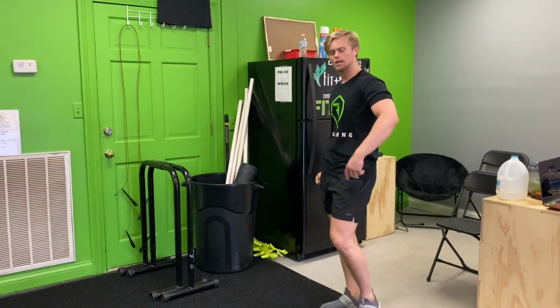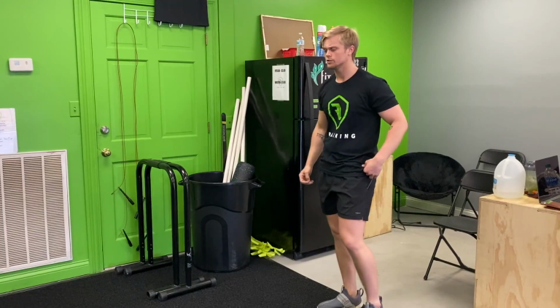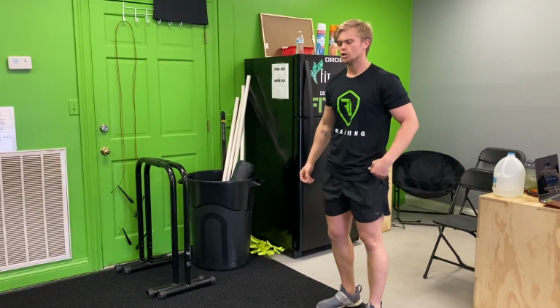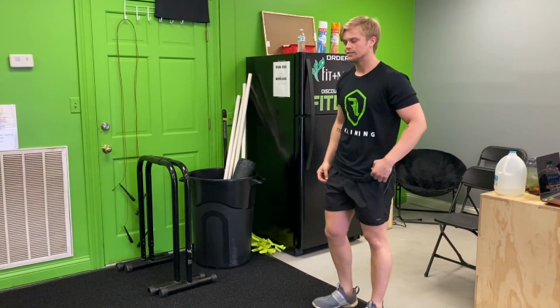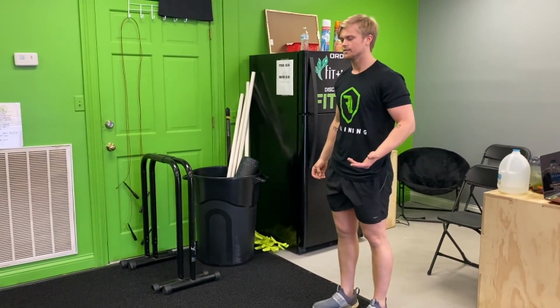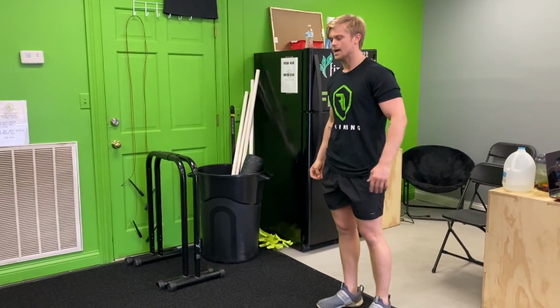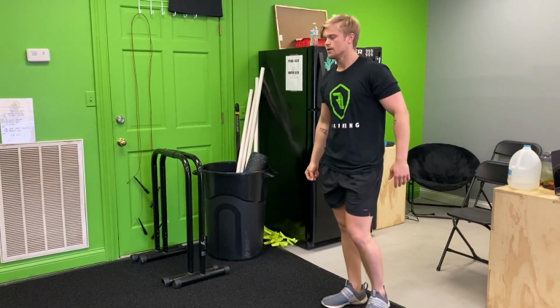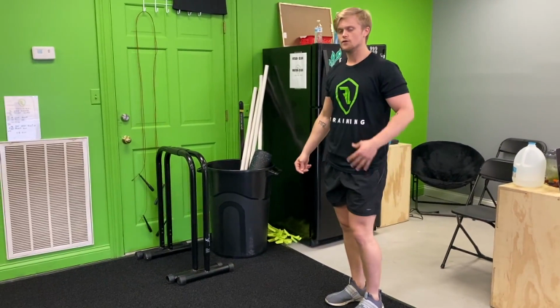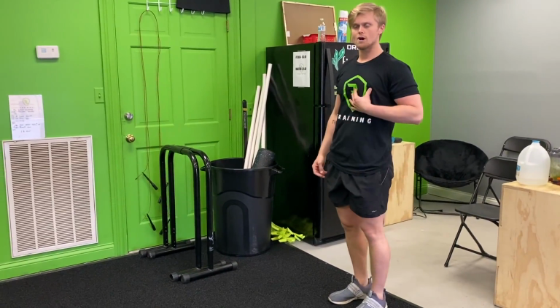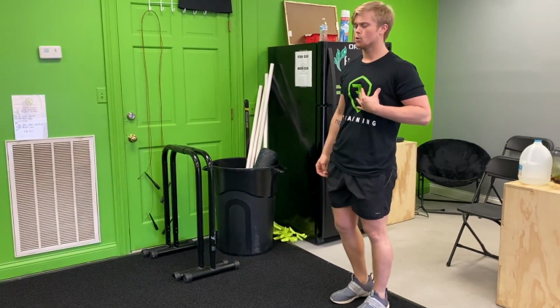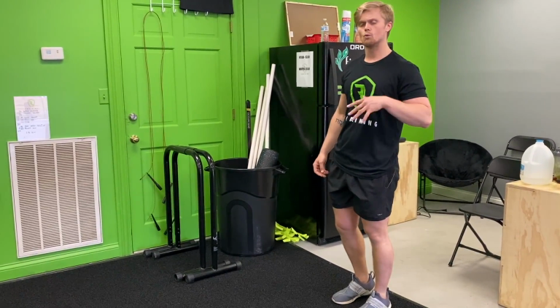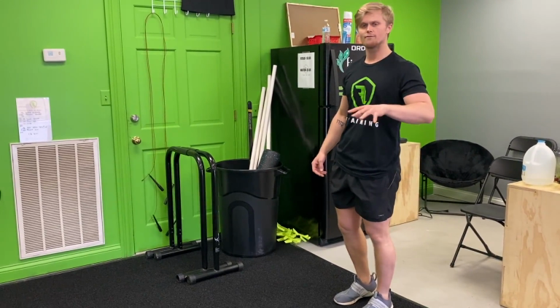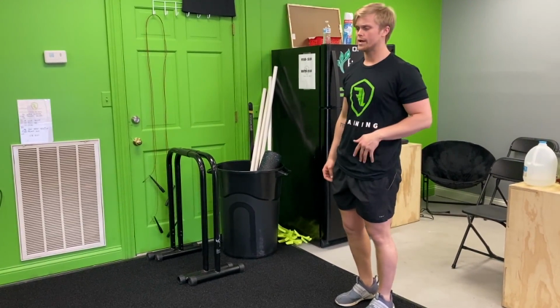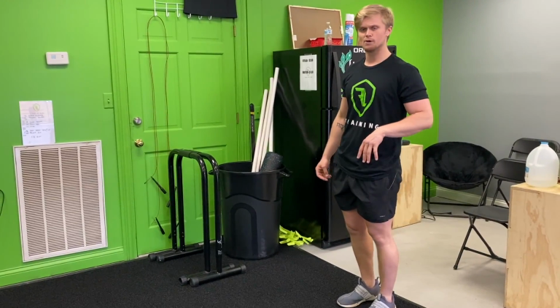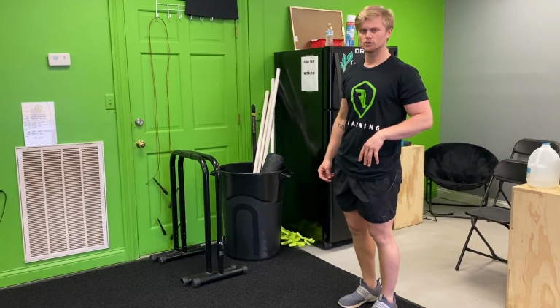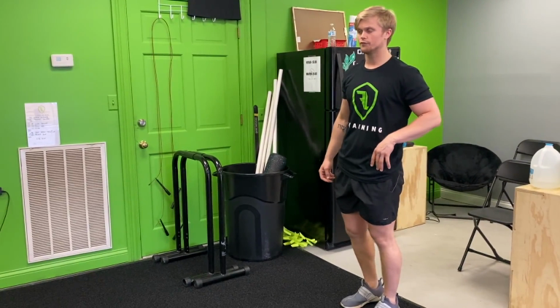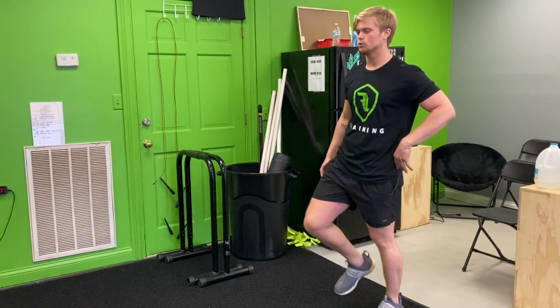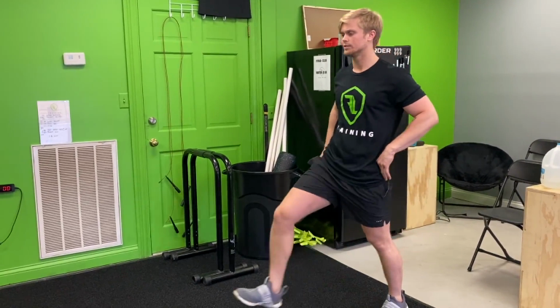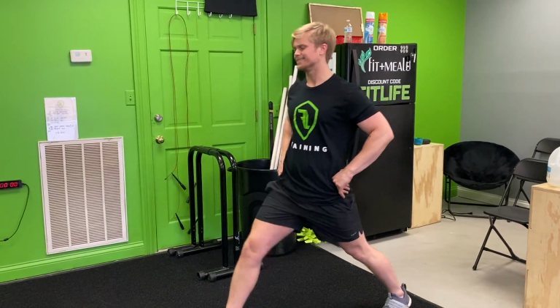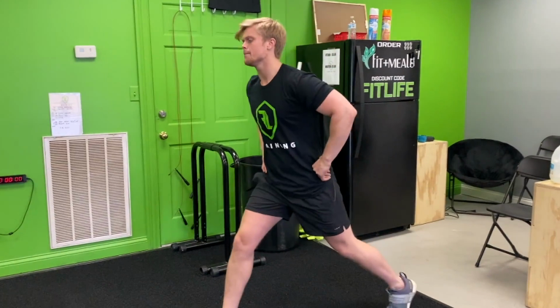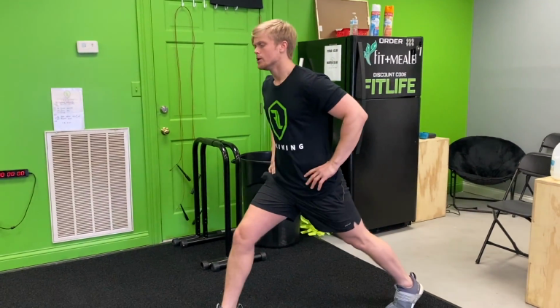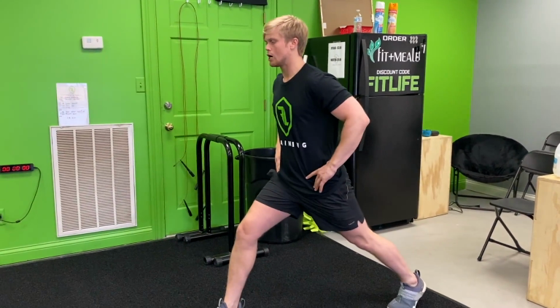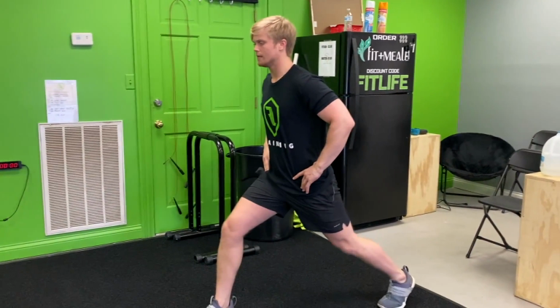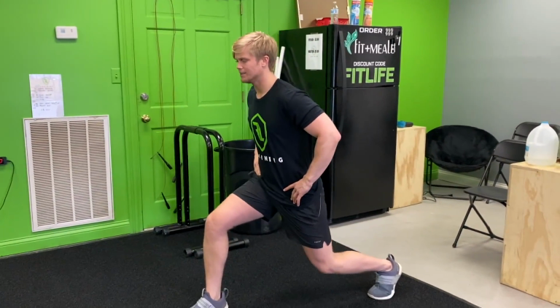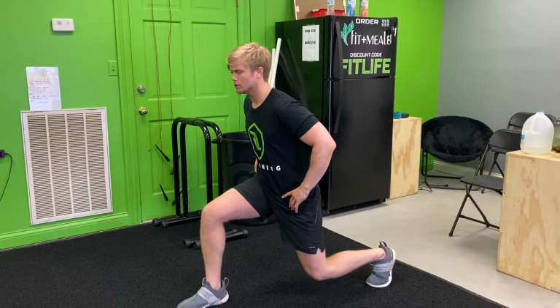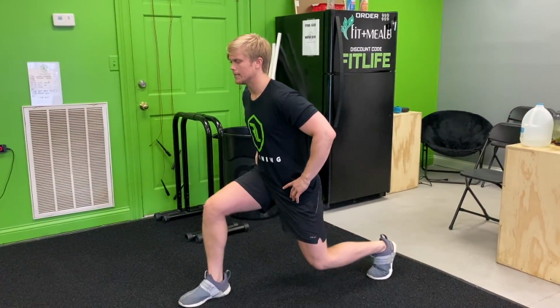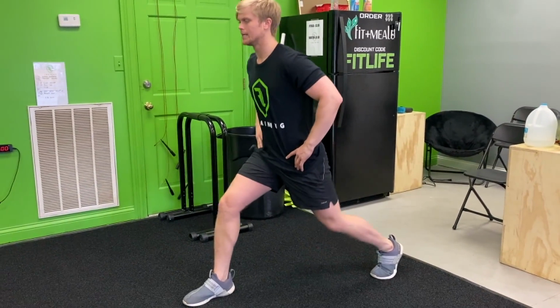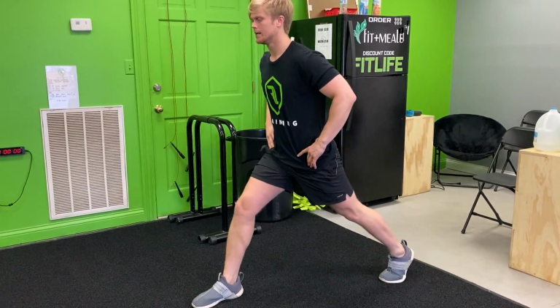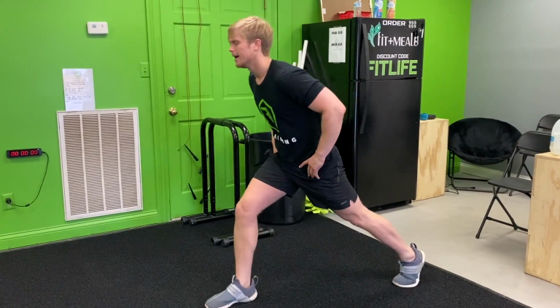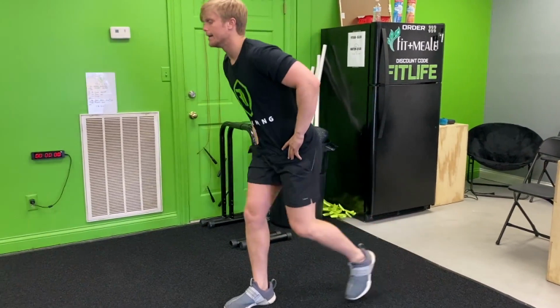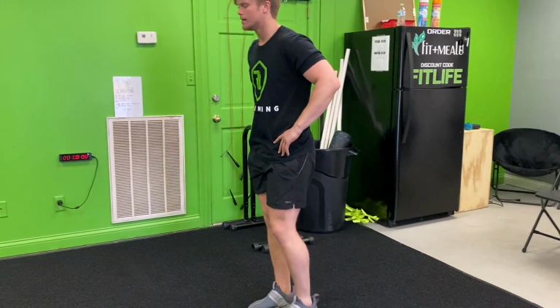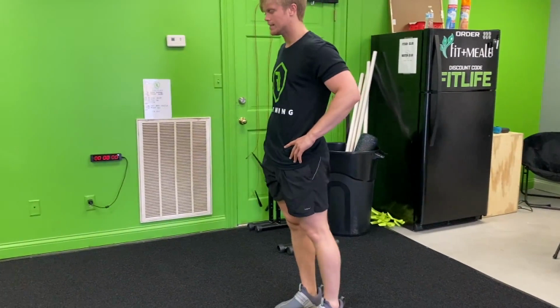After your kicks, we're gonna do walking lunges. Just take a step — whatever range of motion feels good for you. Take a step, drop into that lunge a little bit, and then step again.